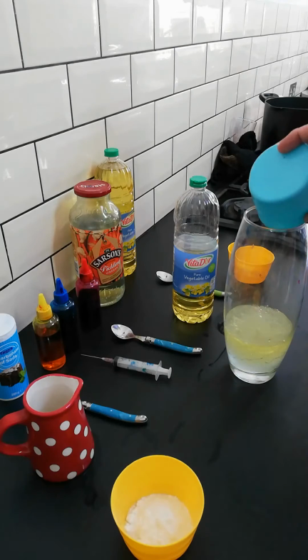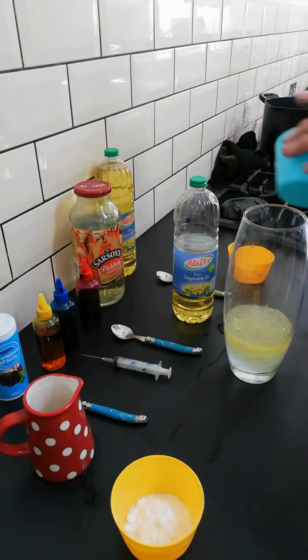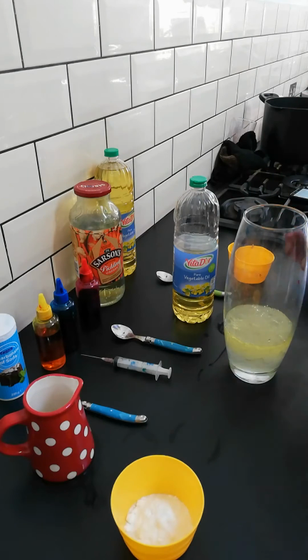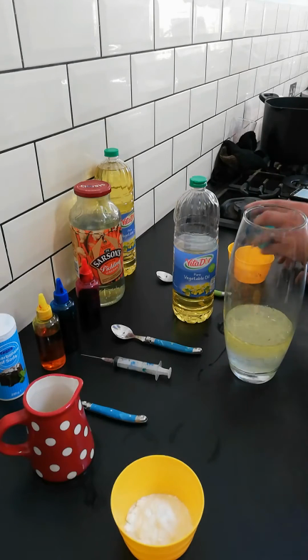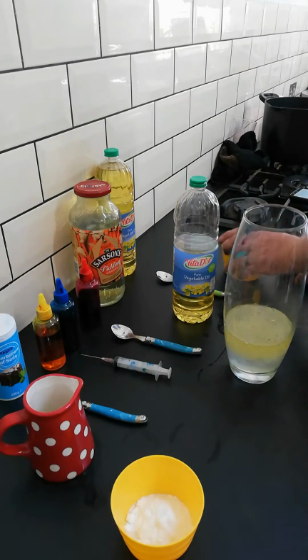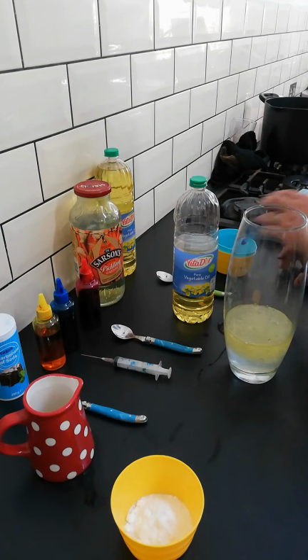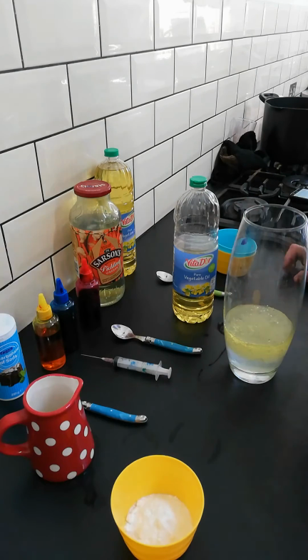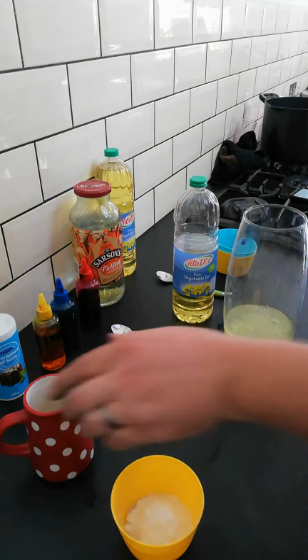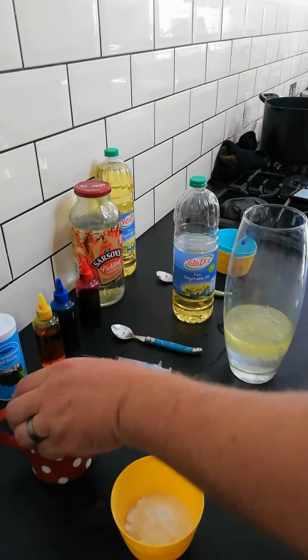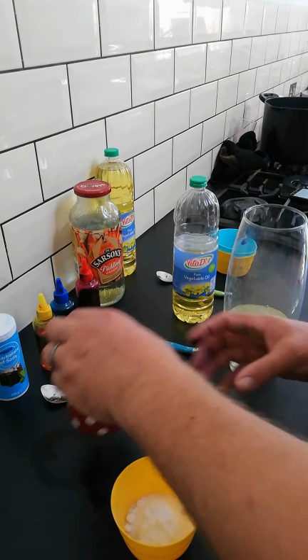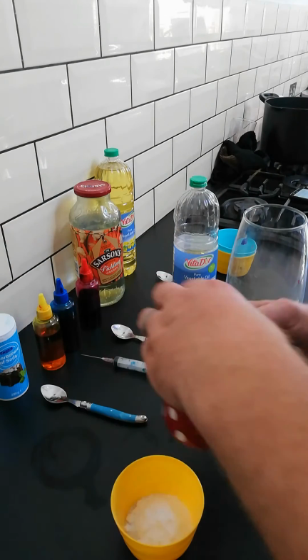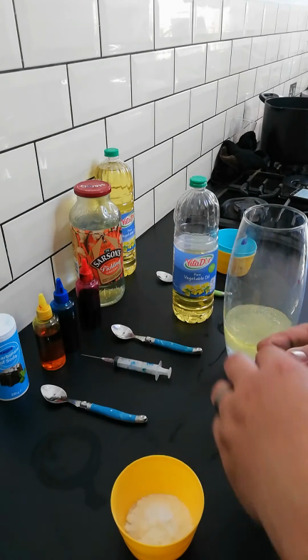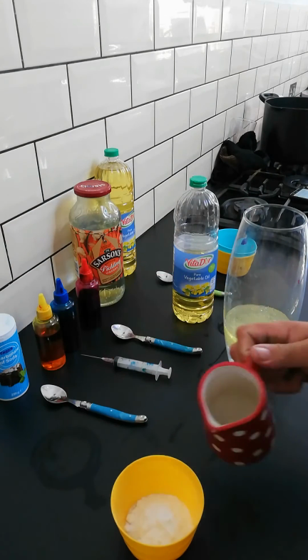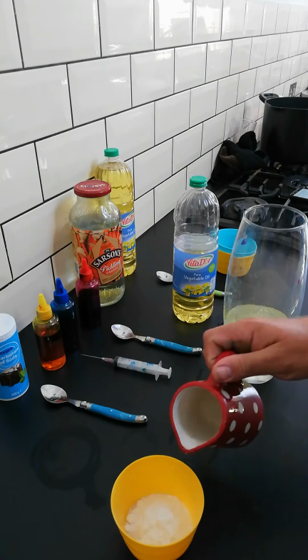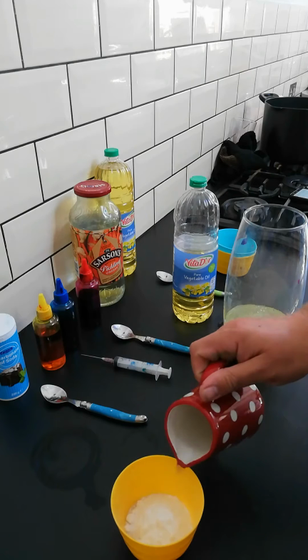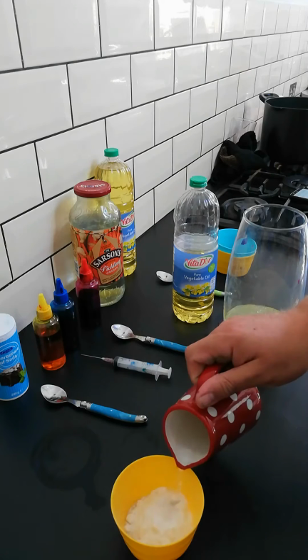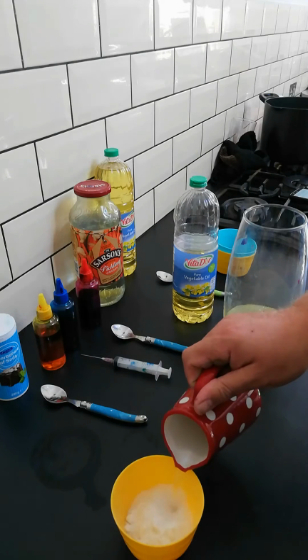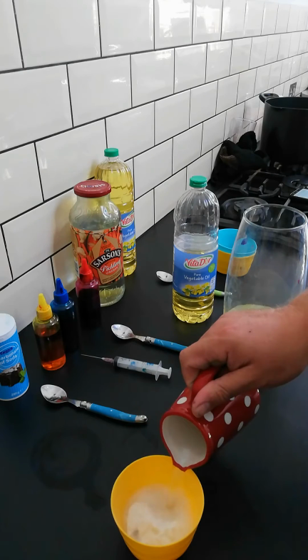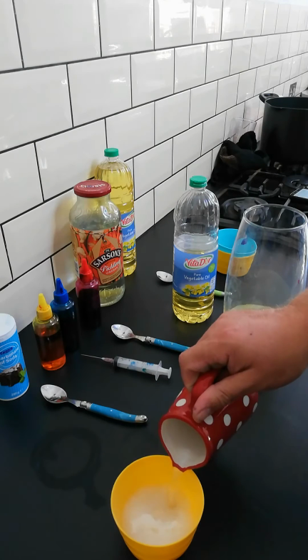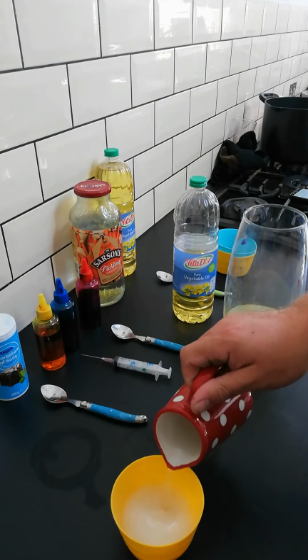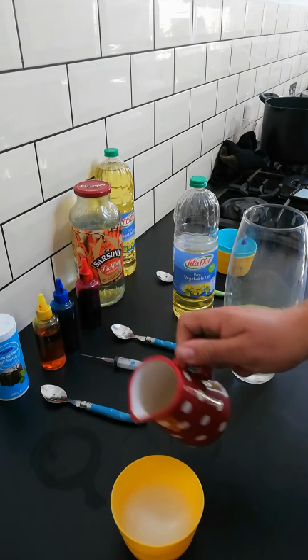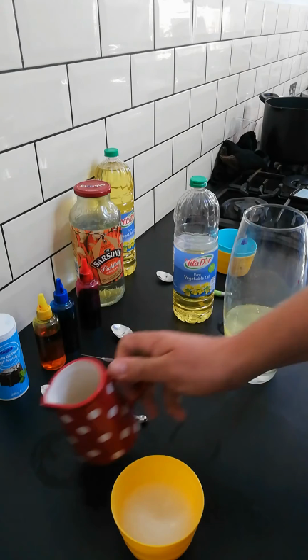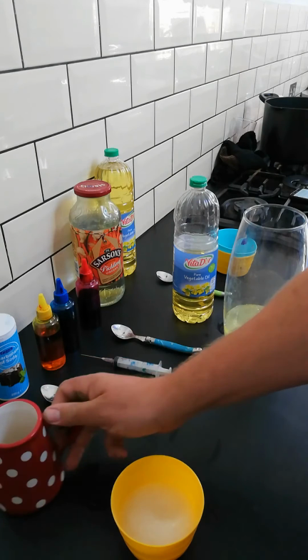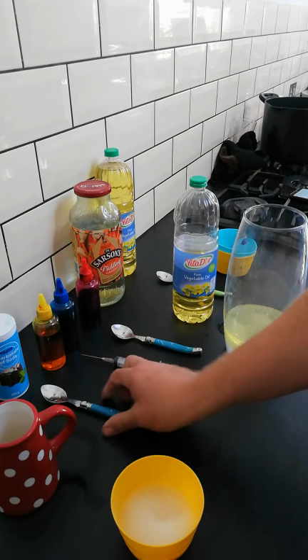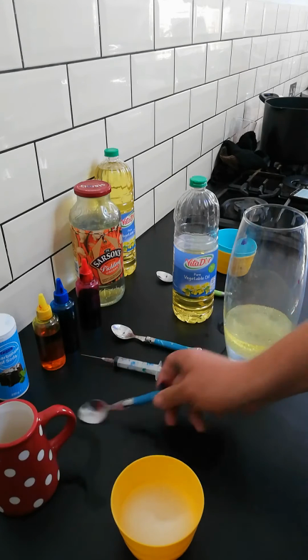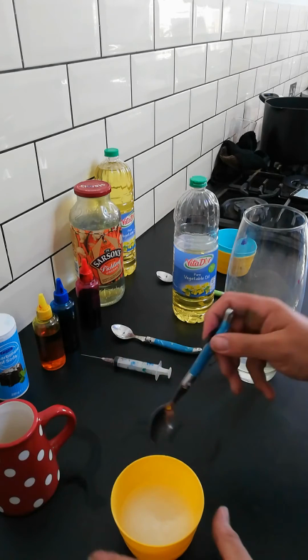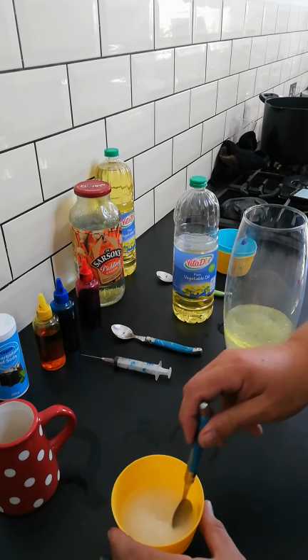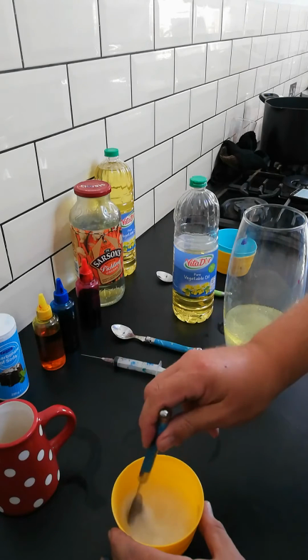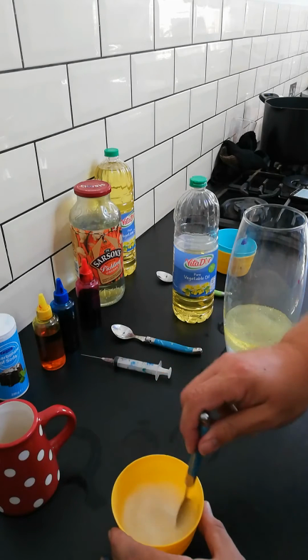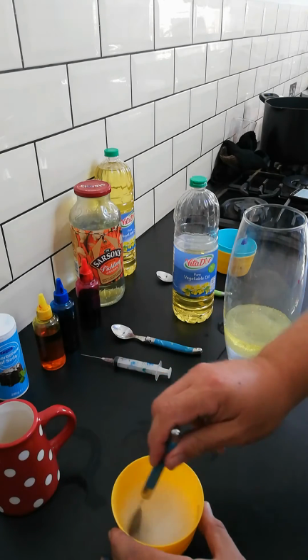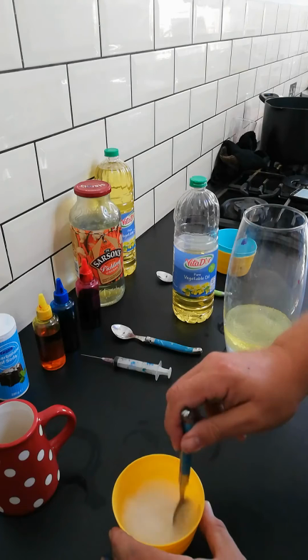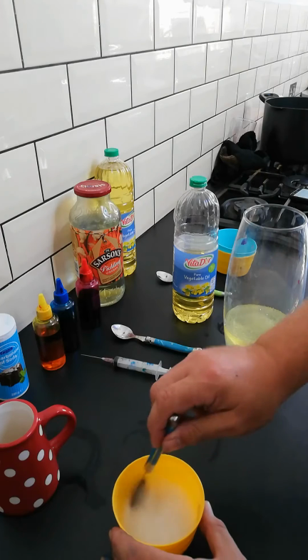Get your water and your baking soda and put them together, and give it a good stir.